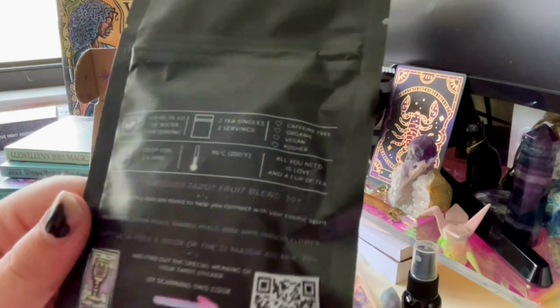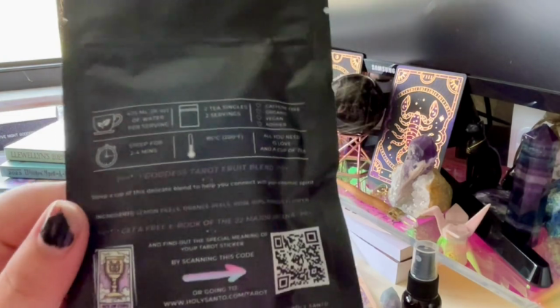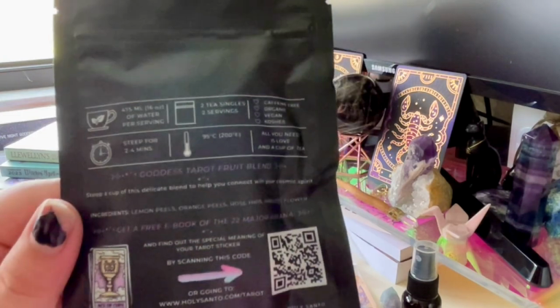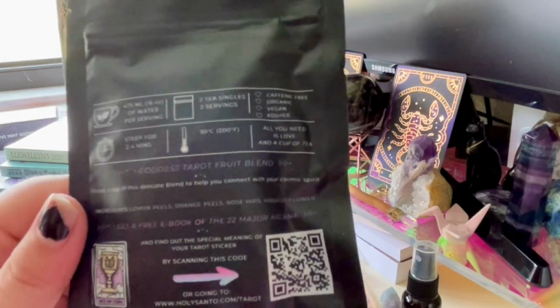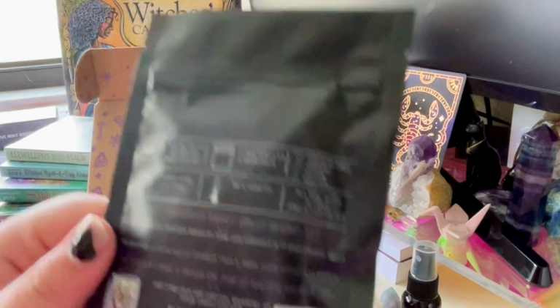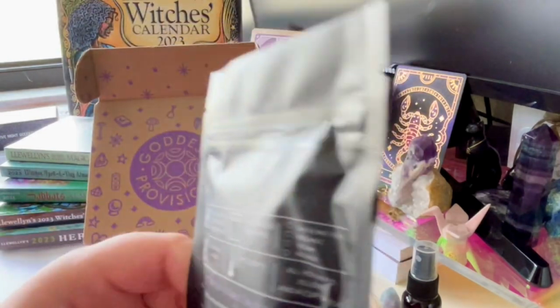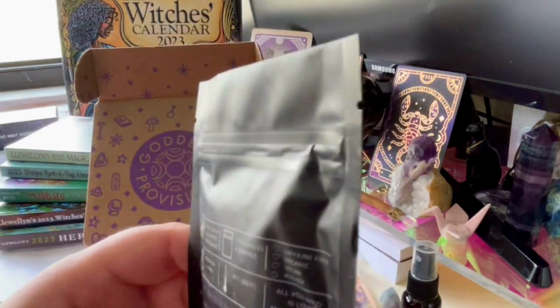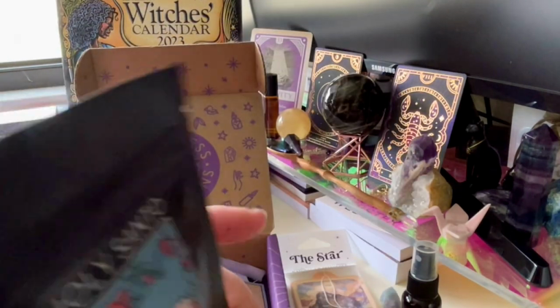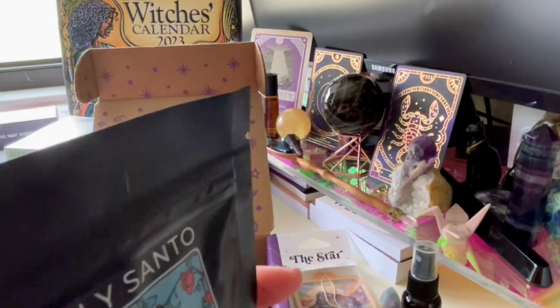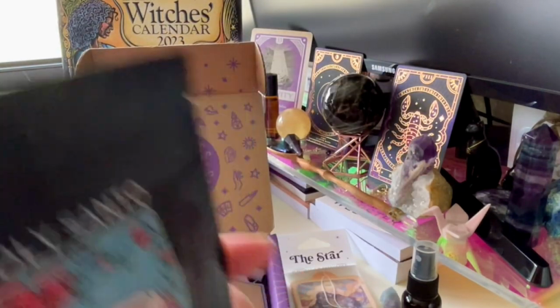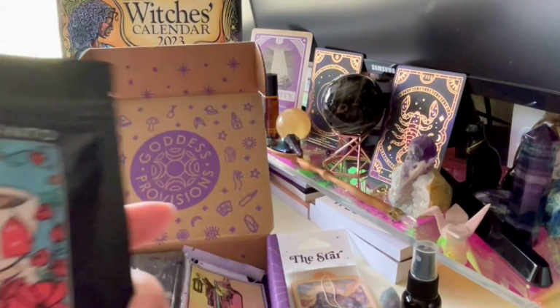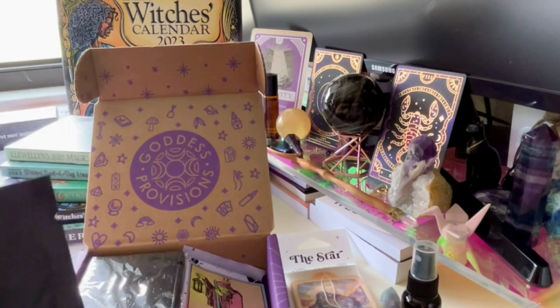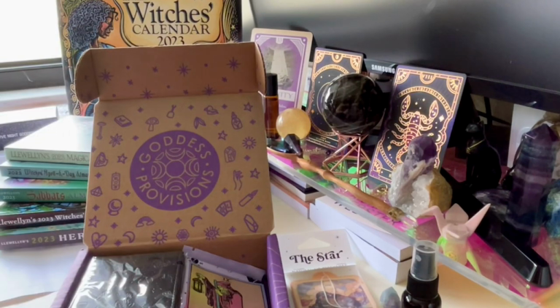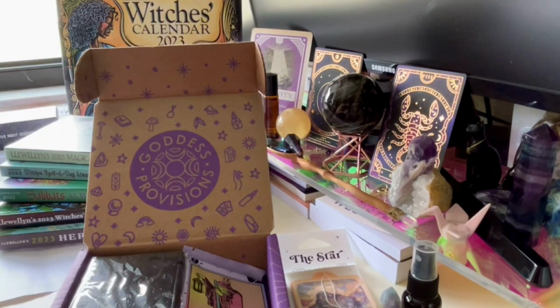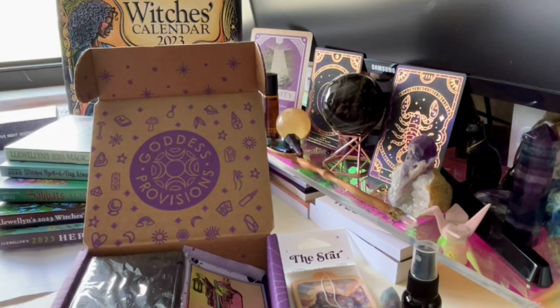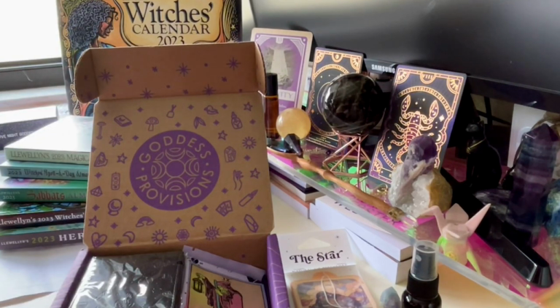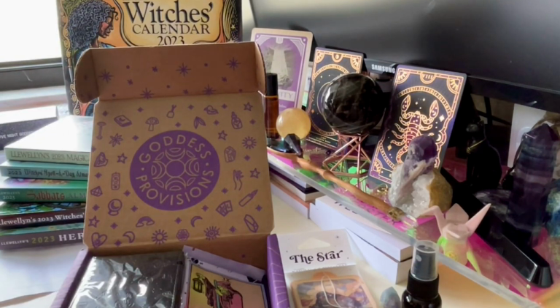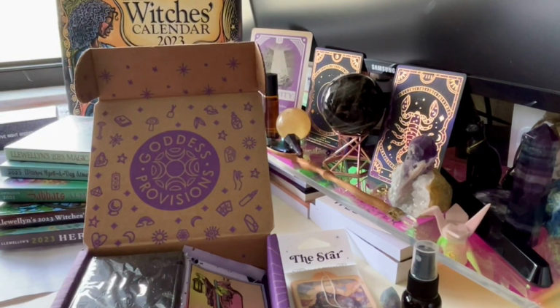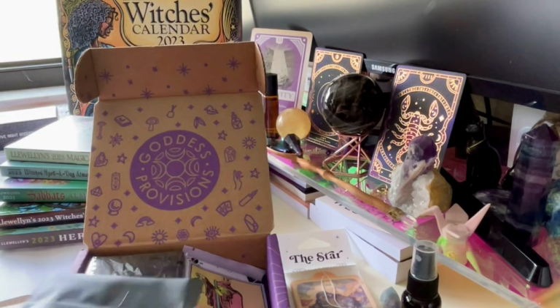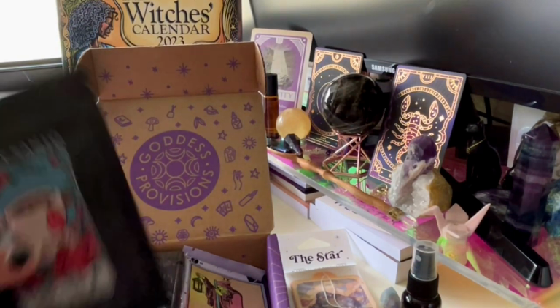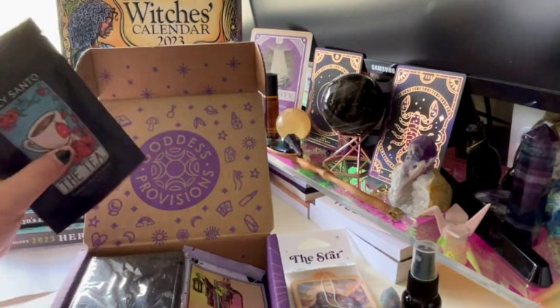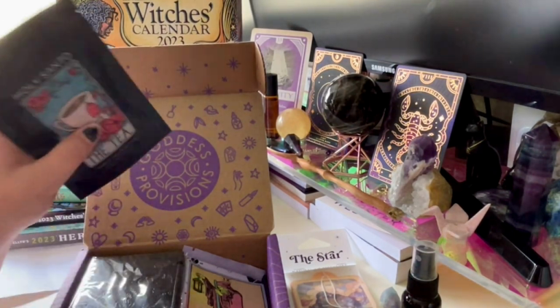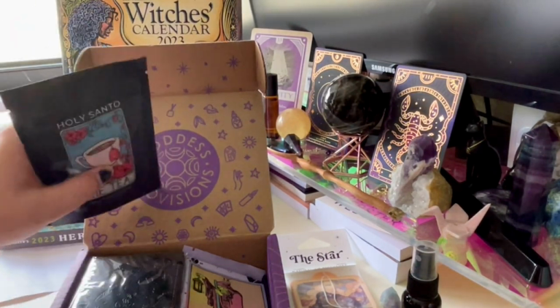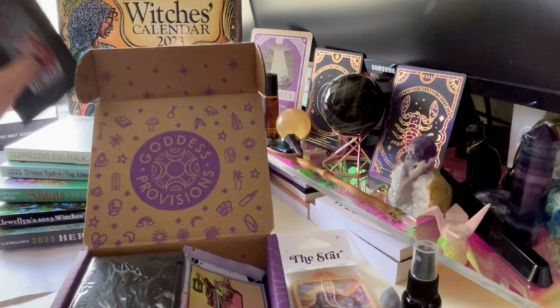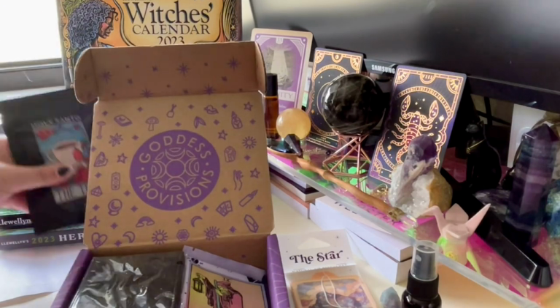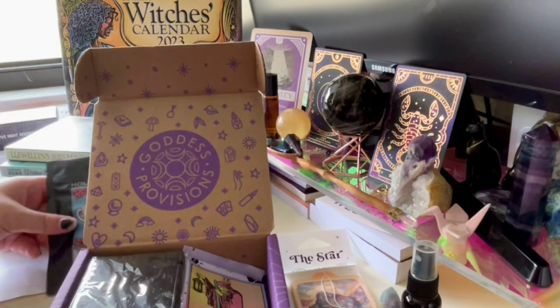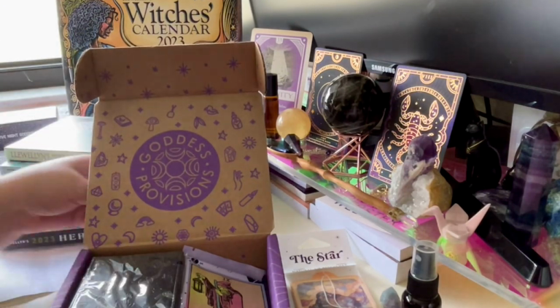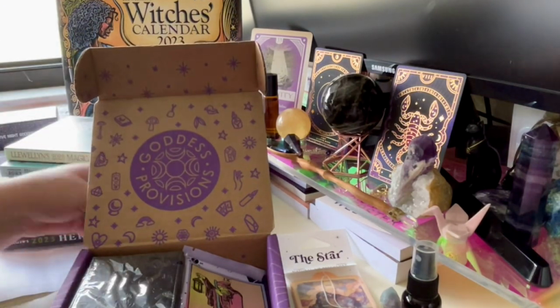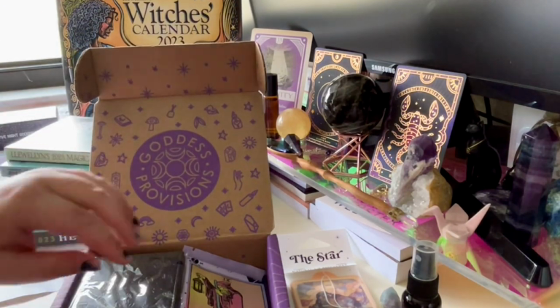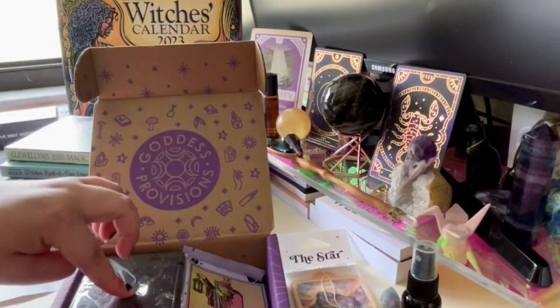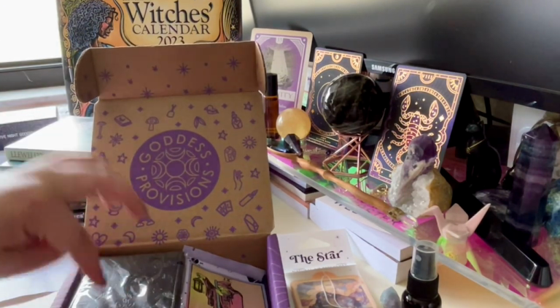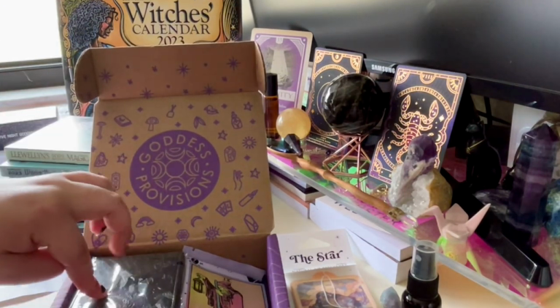If you hear paper noise in the background, it's my annoying cat that likes to get into everything — he got the paper from one of these boxes.